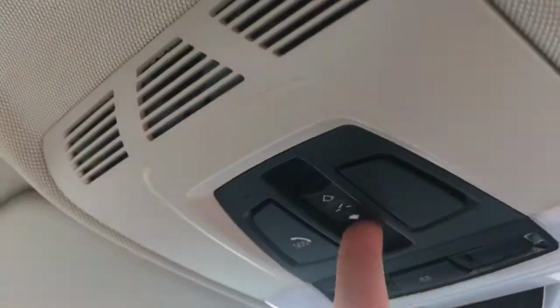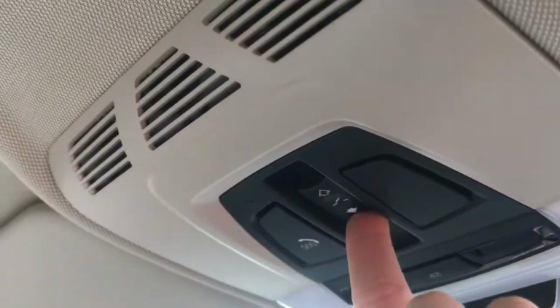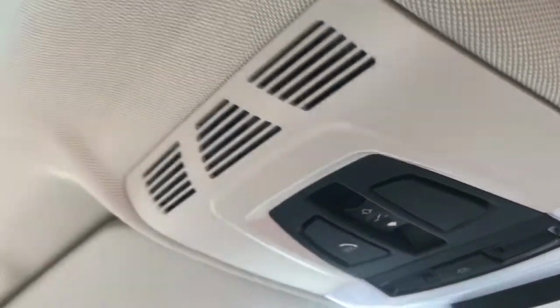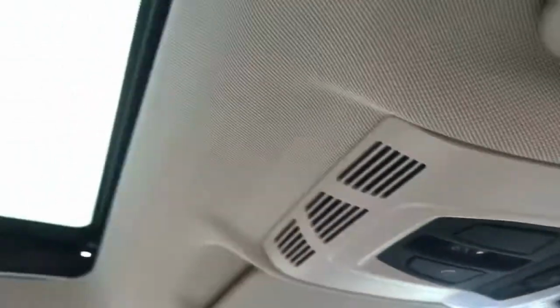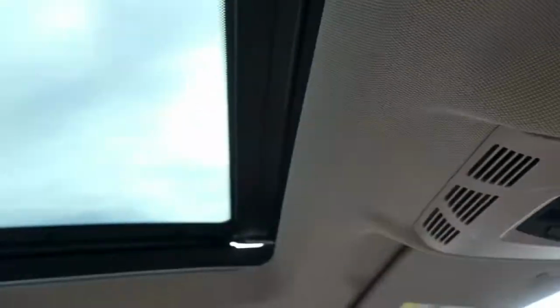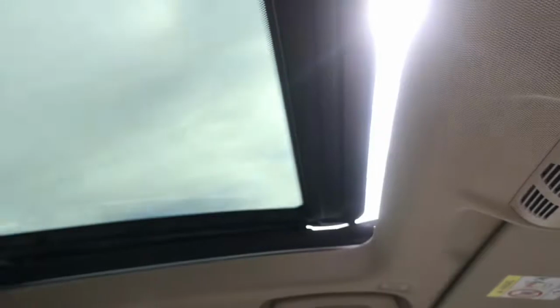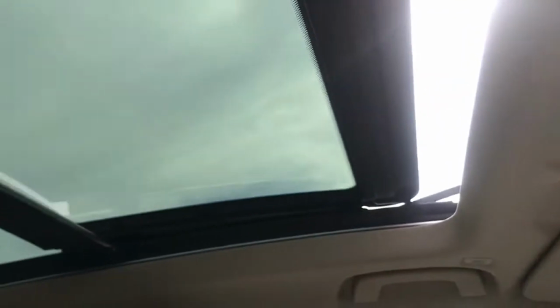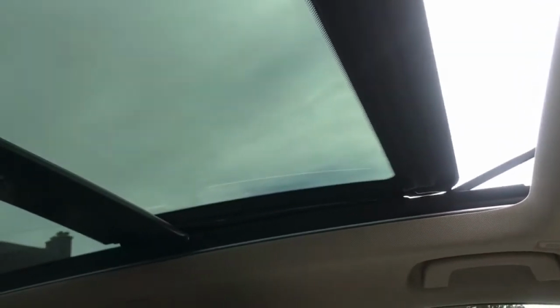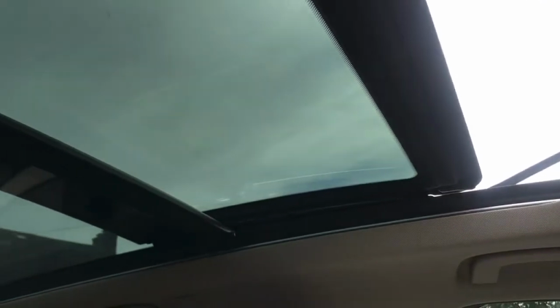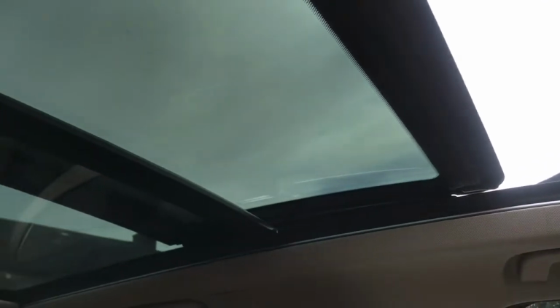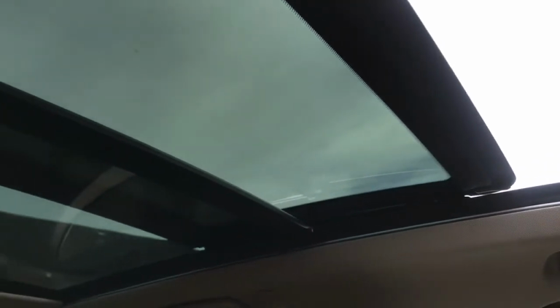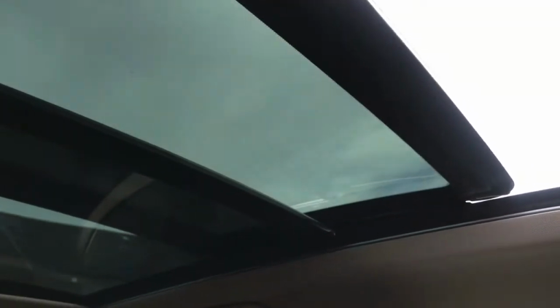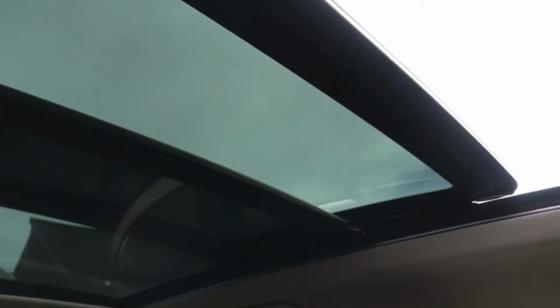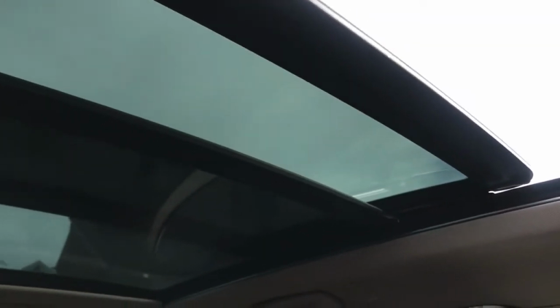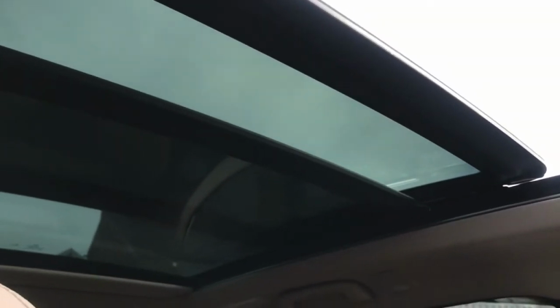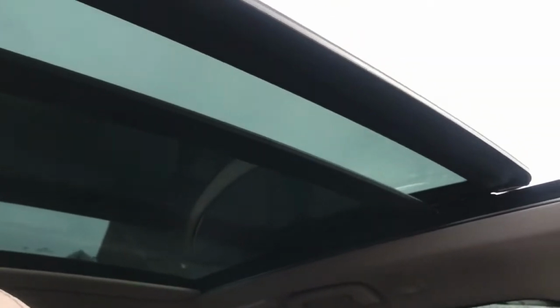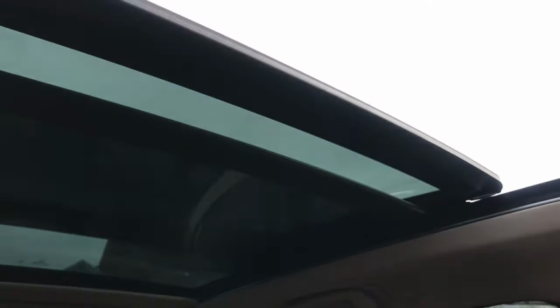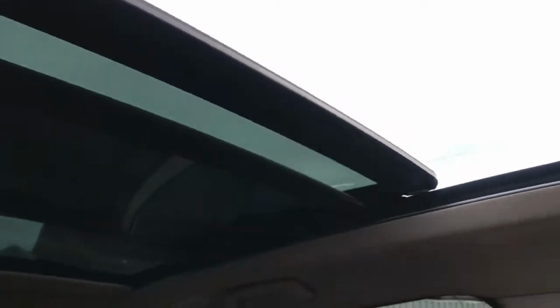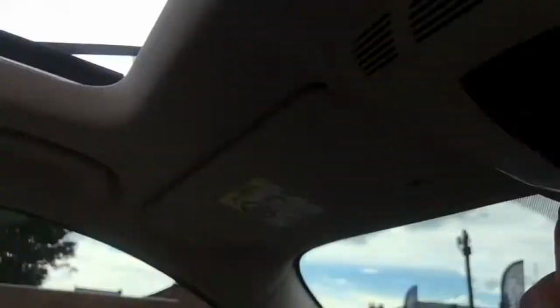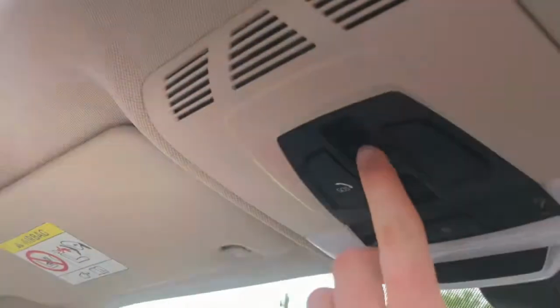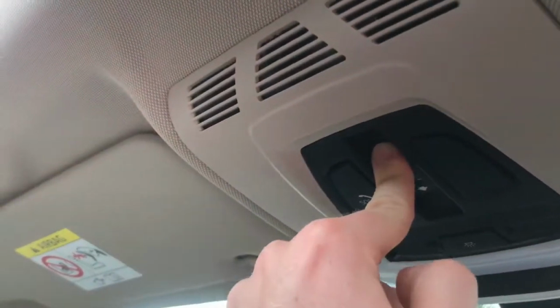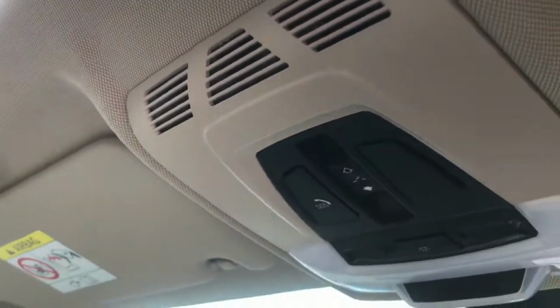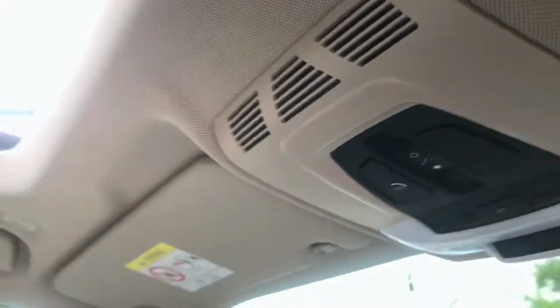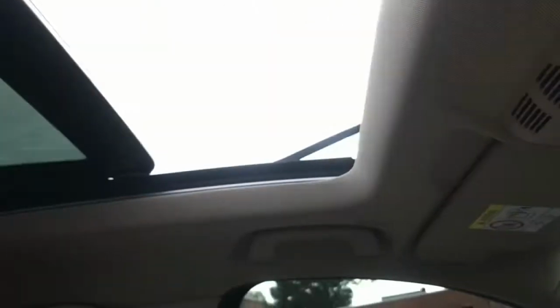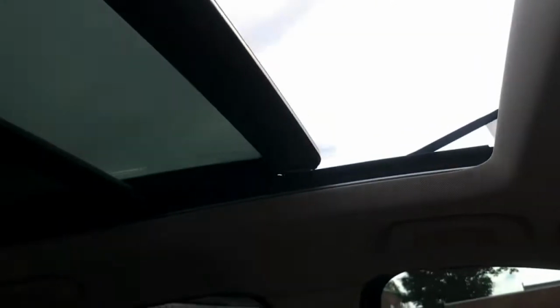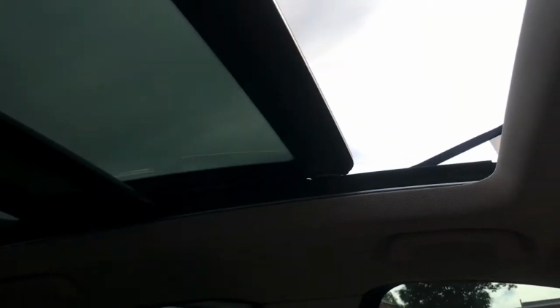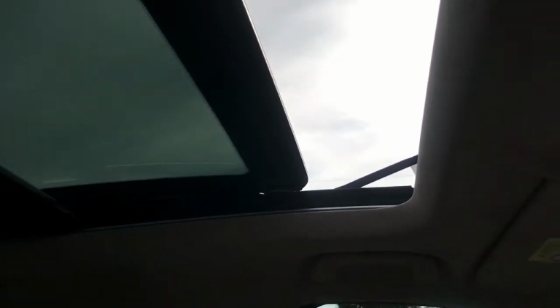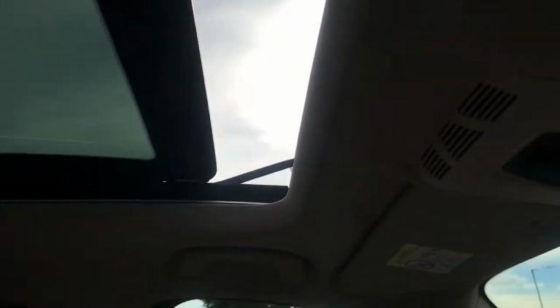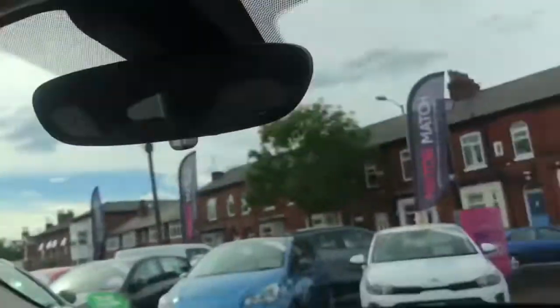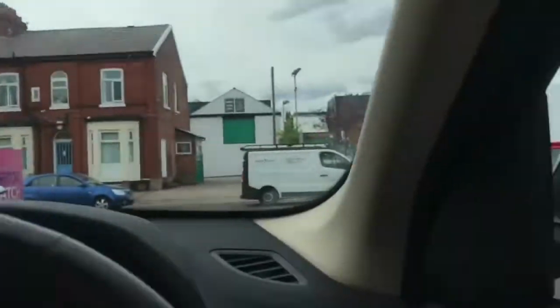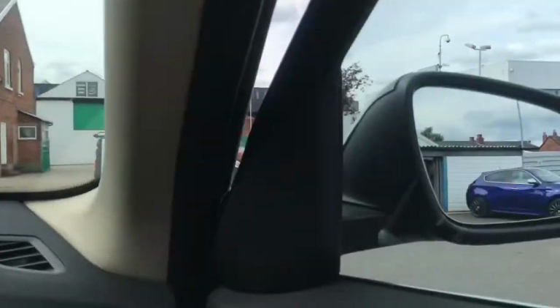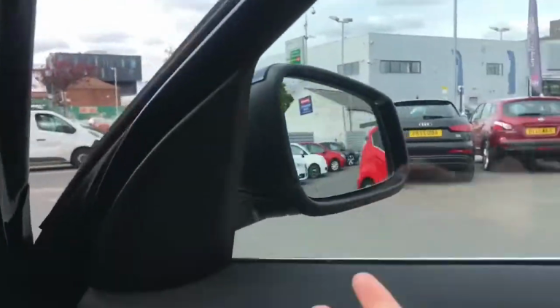Now up top you have your controls for the panoramic sunroof. As you can see, at just the push of a button it automatically glides back, and to close you can simply push it once again. You do also have a cover for this as well.